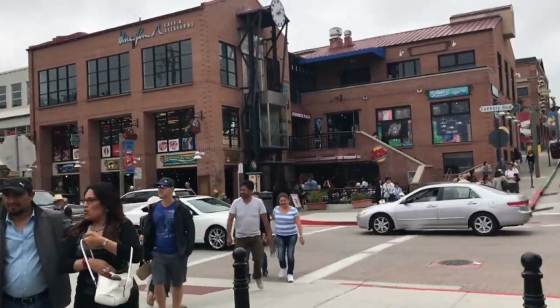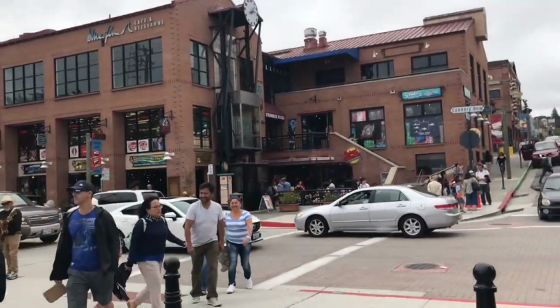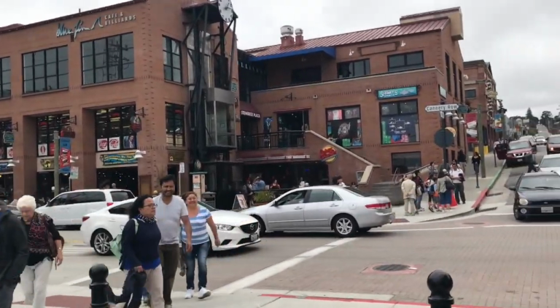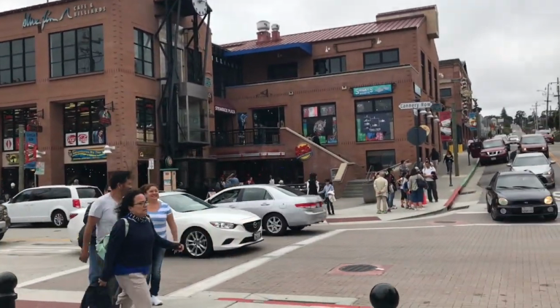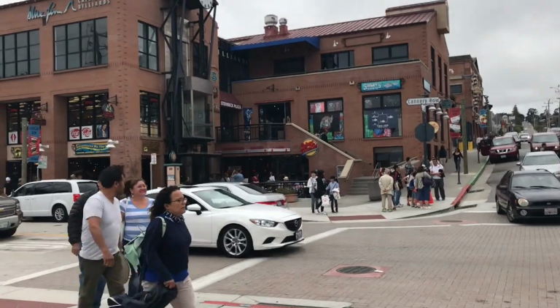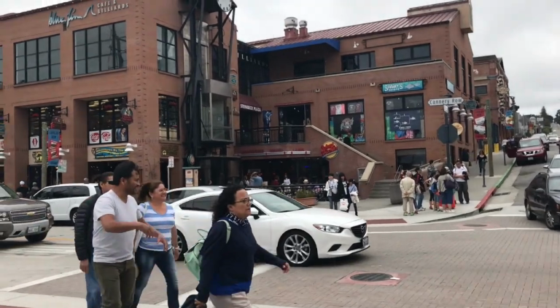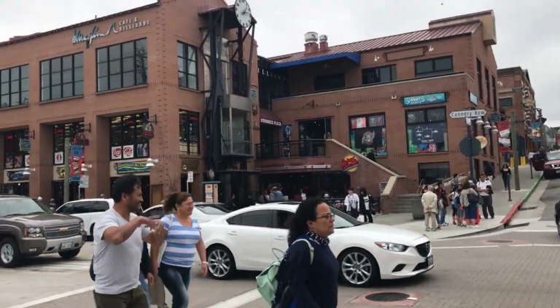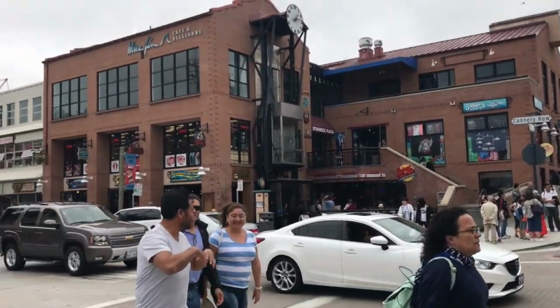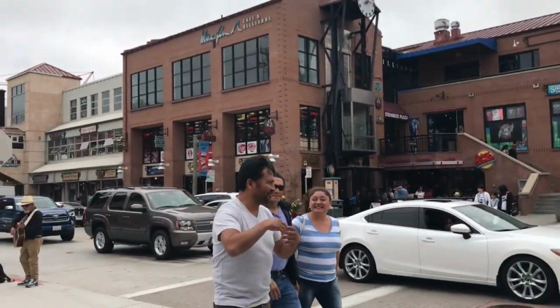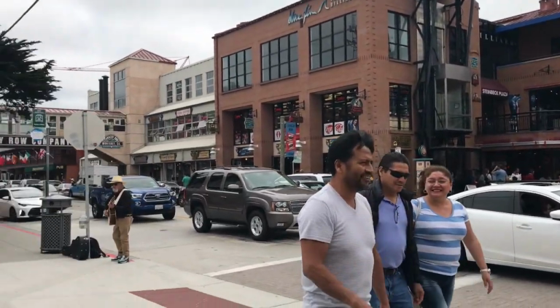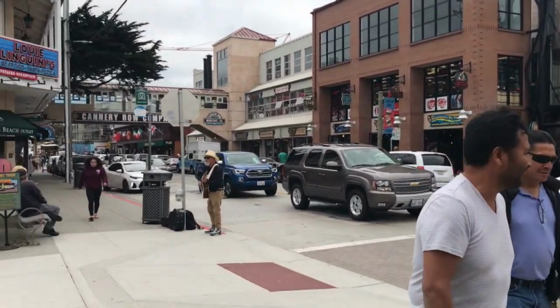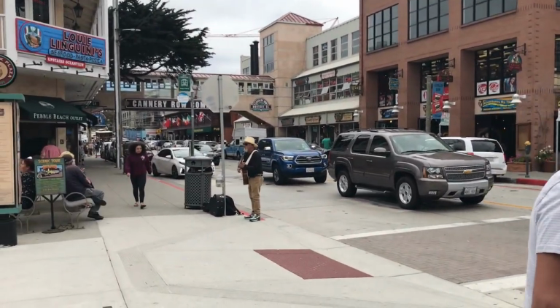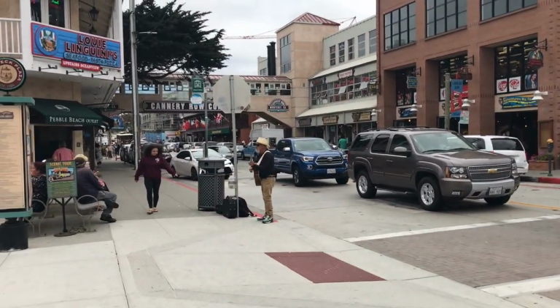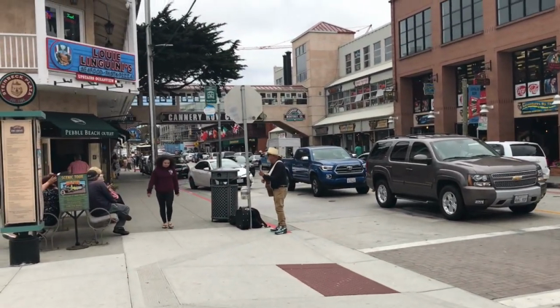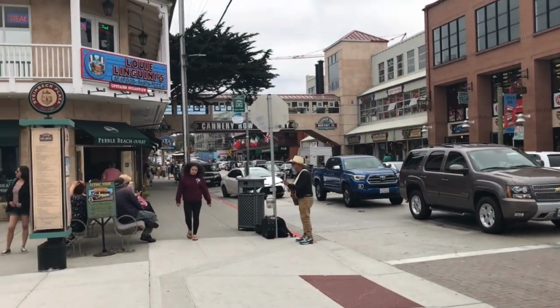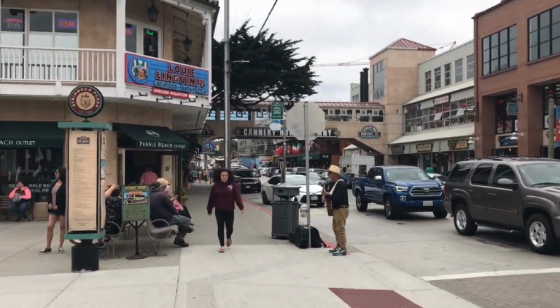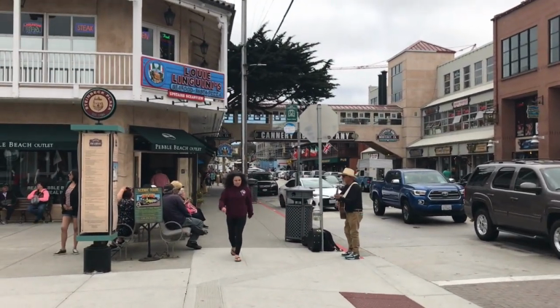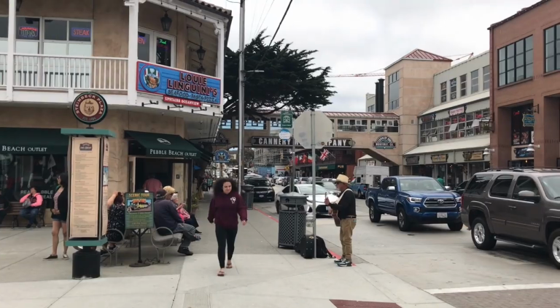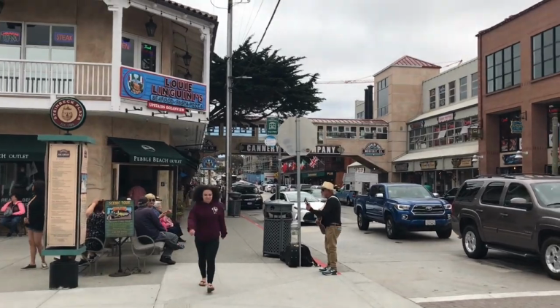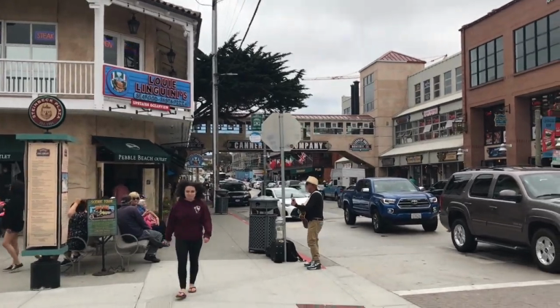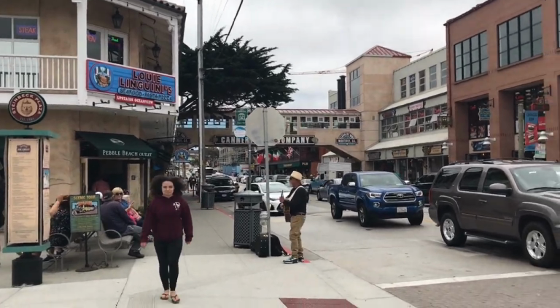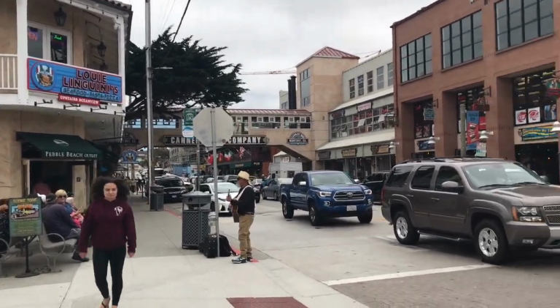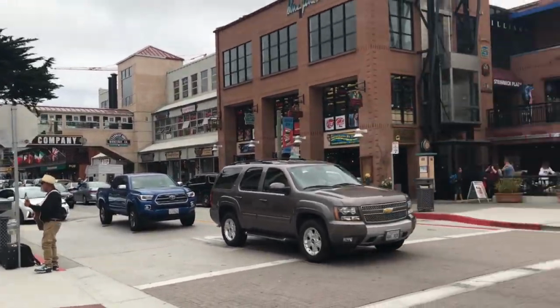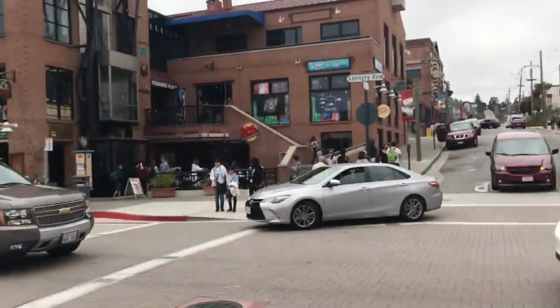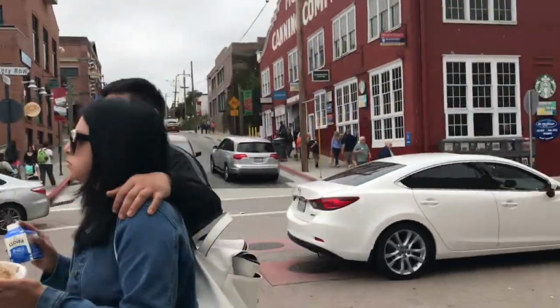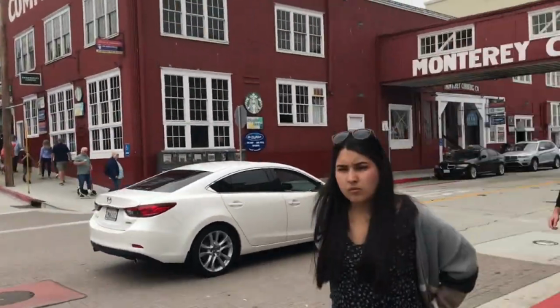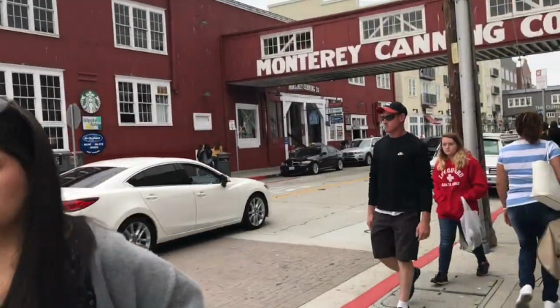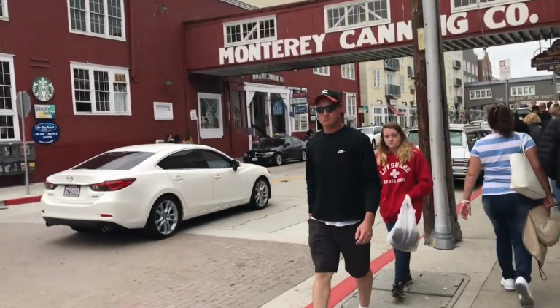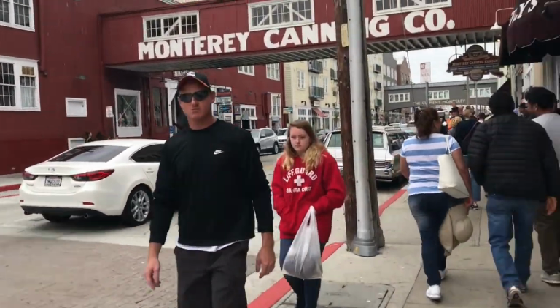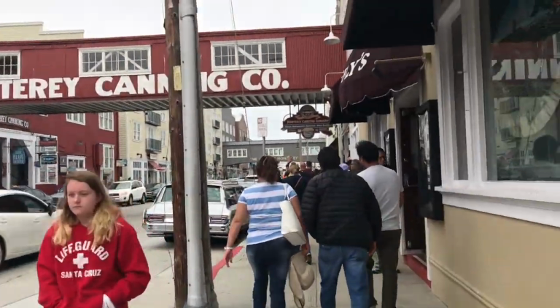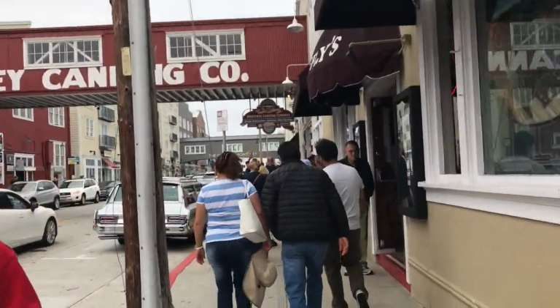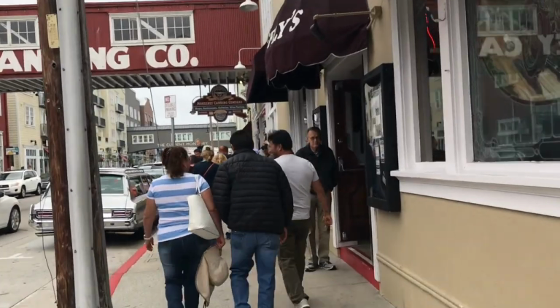There is Steinbeck Plaza. It has tons of stores. Guy Plain of the Park, Cambry Road, Jerry Dolly Square — all kinds of stuff that way. This way is the aquarium.